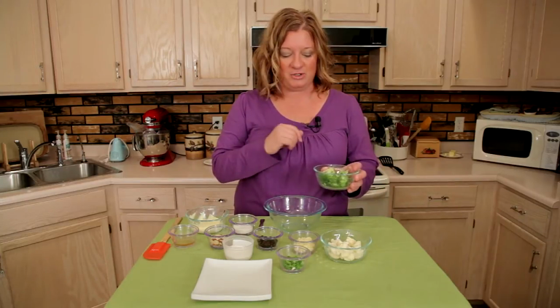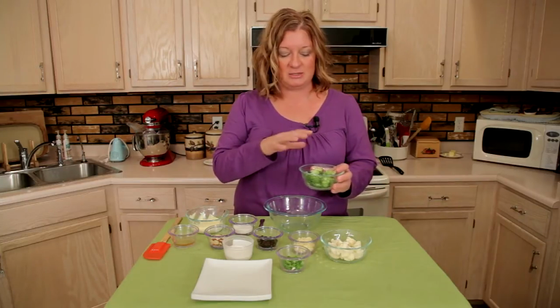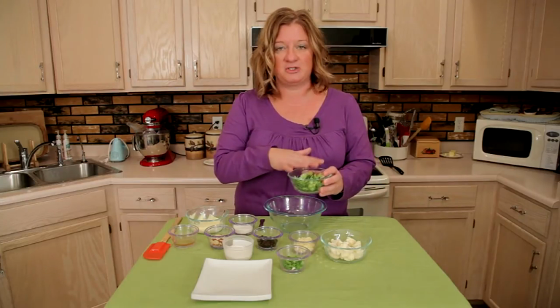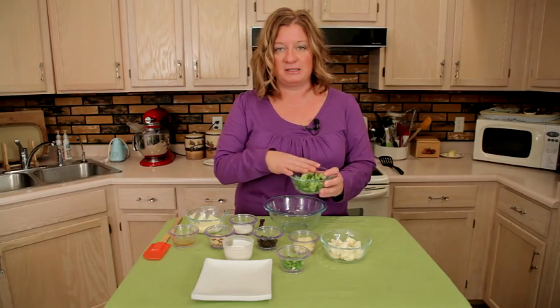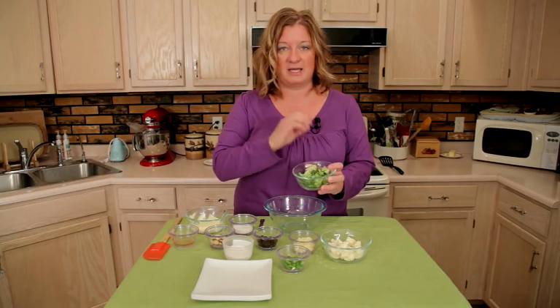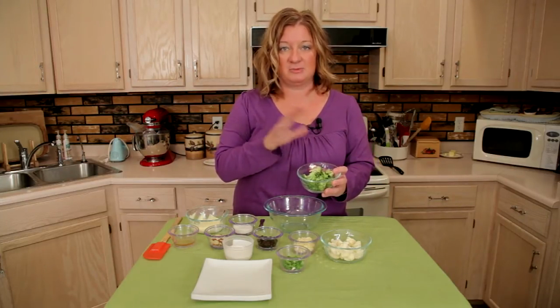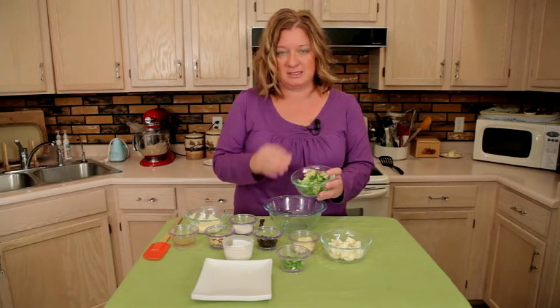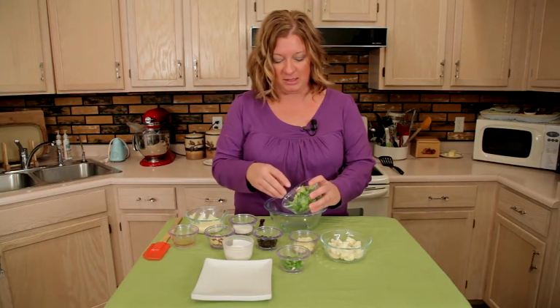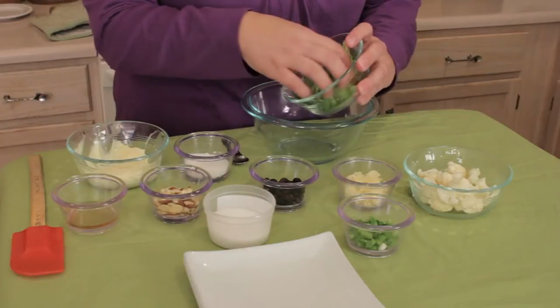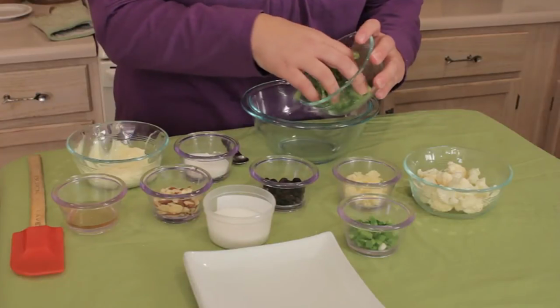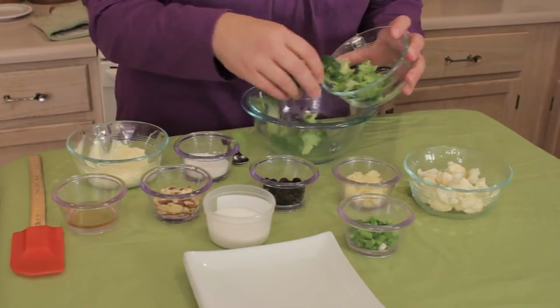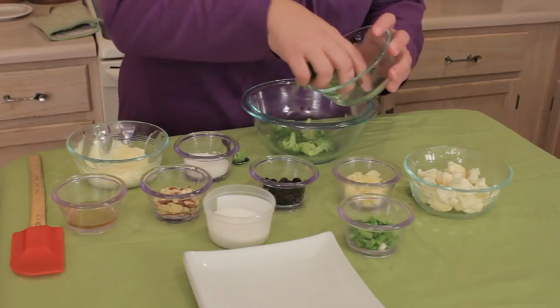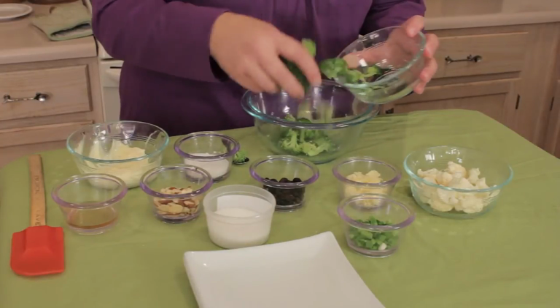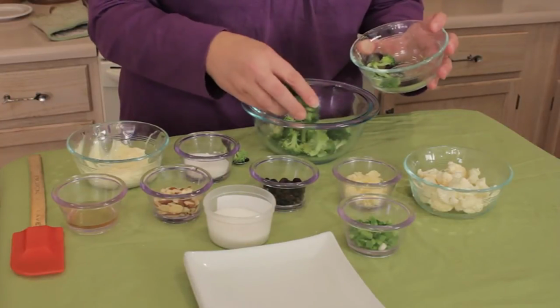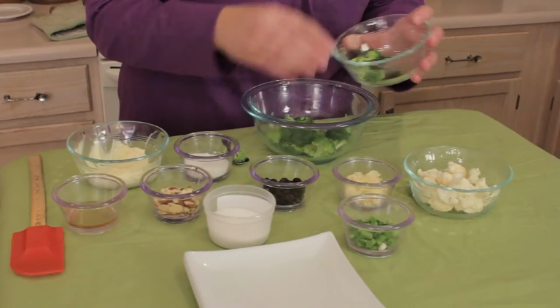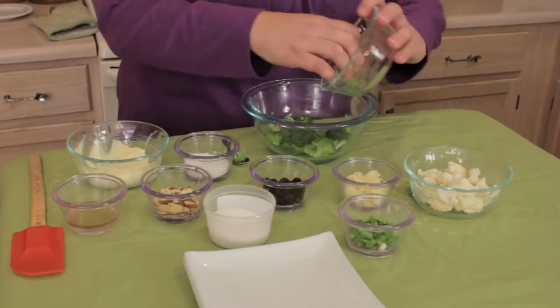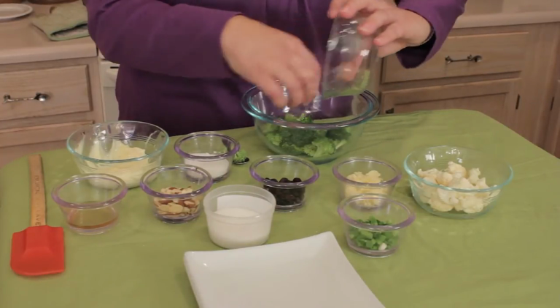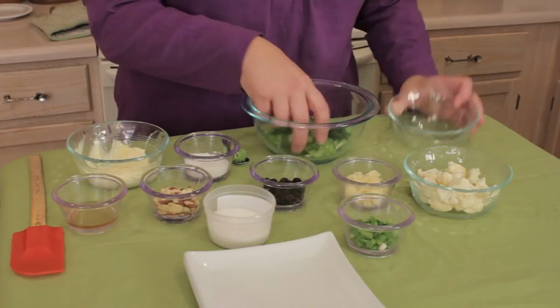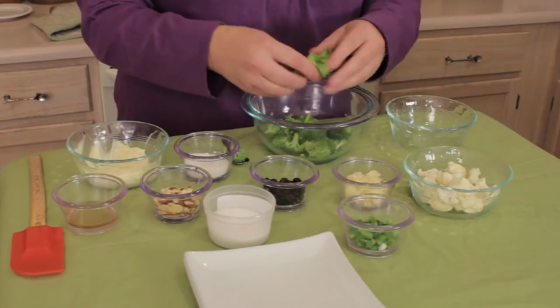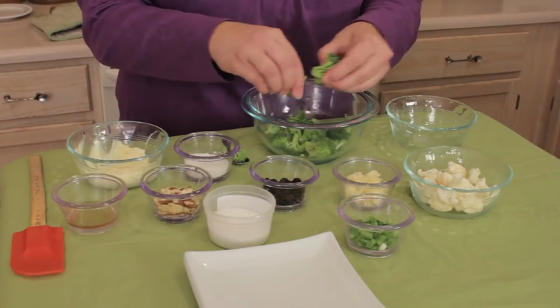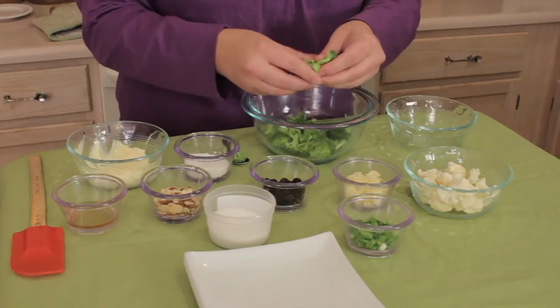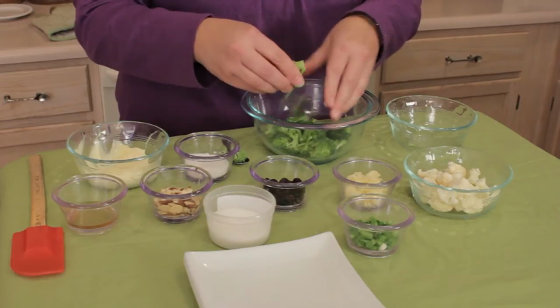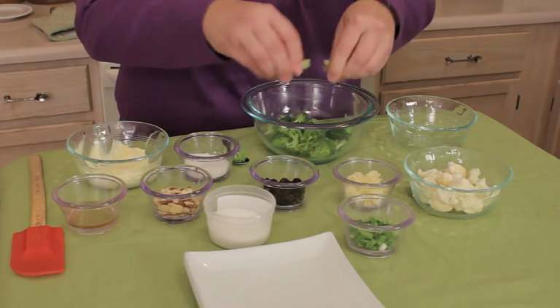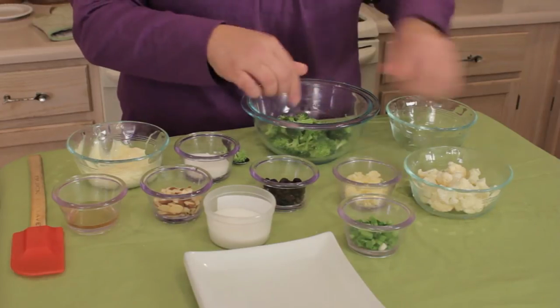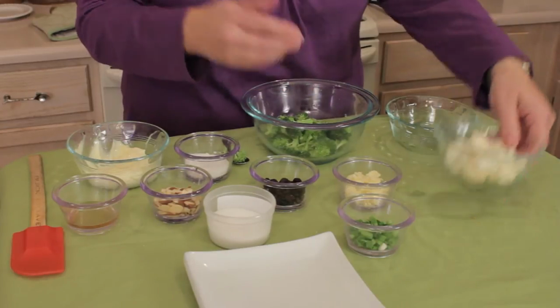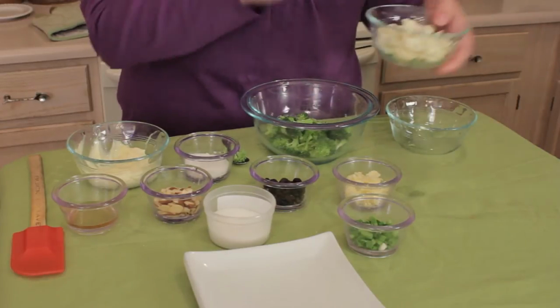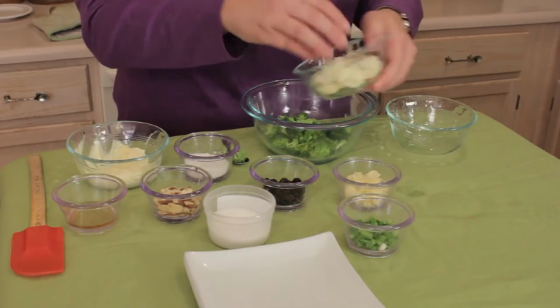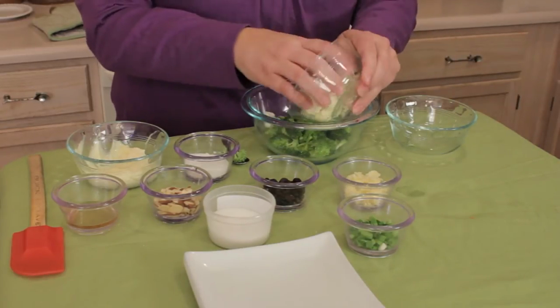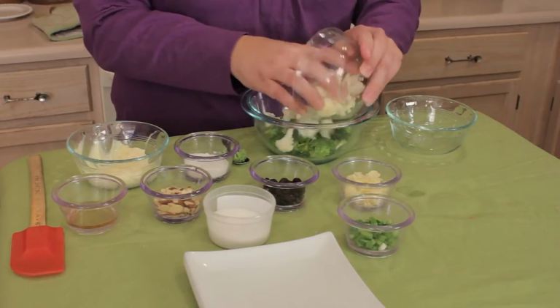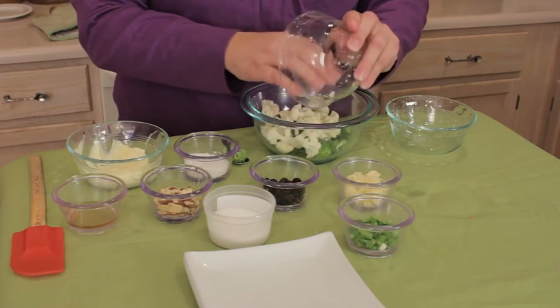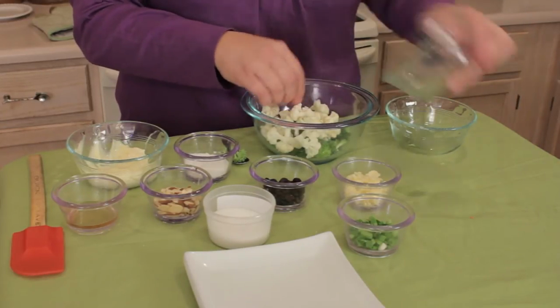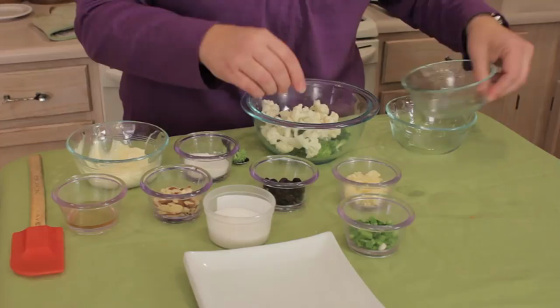Normally I just do the broccoli, but since it's going to be broccoli and cauliflower, I went ahead and pulled apart these broccoli pieces to make them more bite-sized — a little big here. Then I've got some cauliflower and I'm going to add the cauliflower in here.